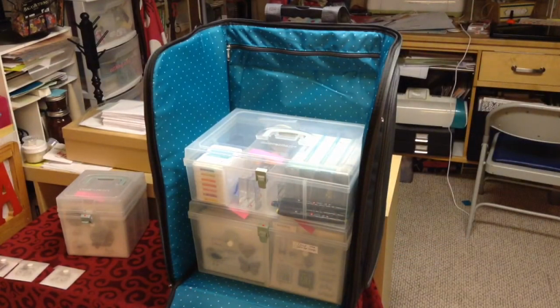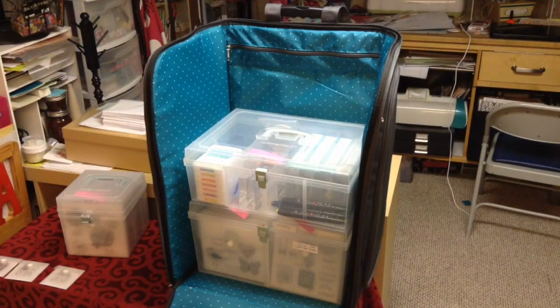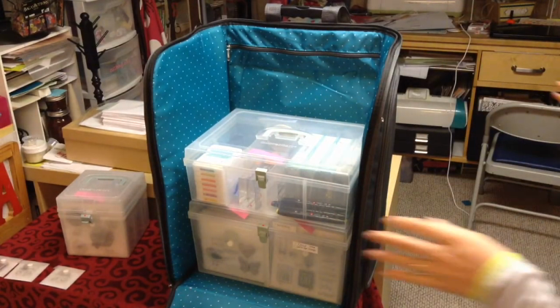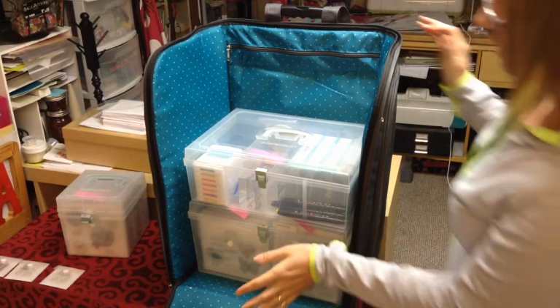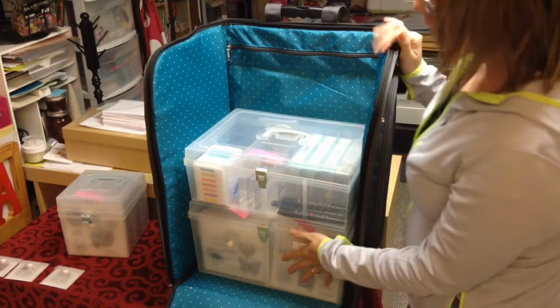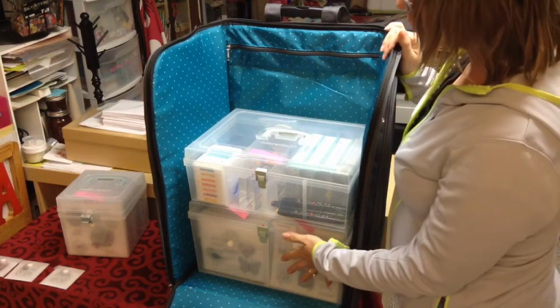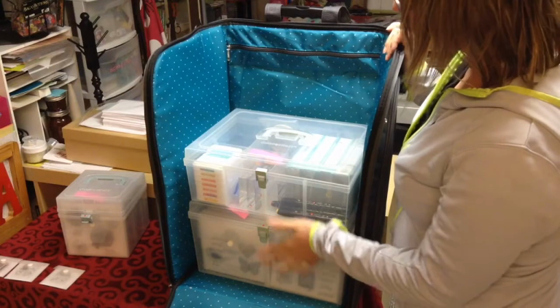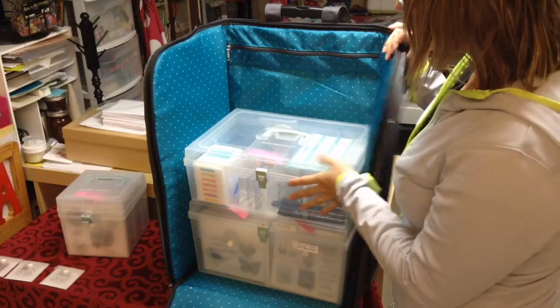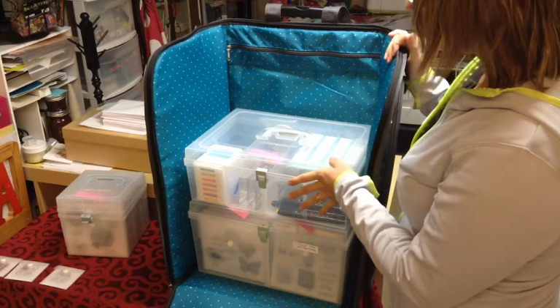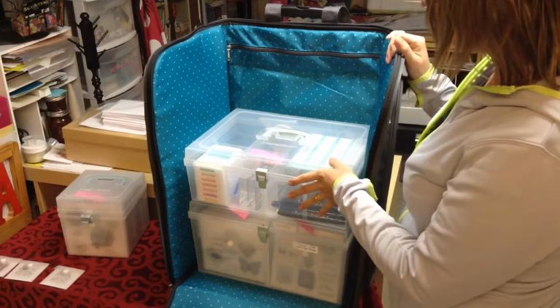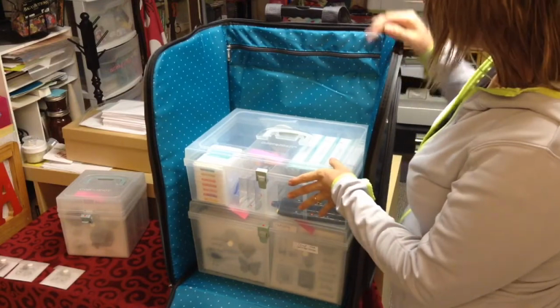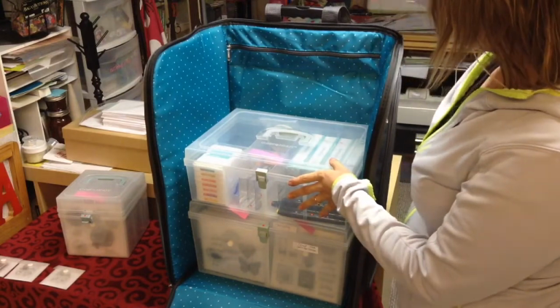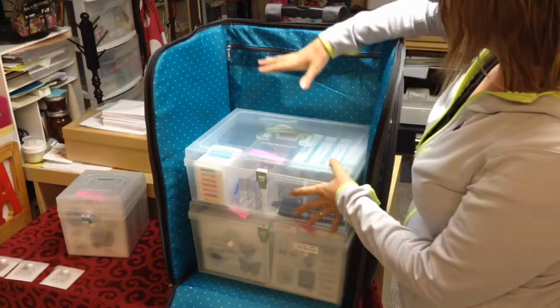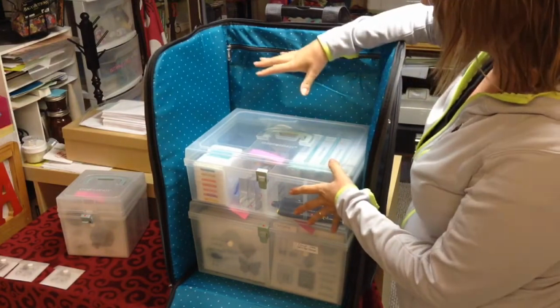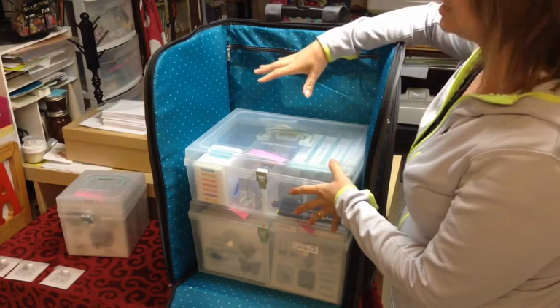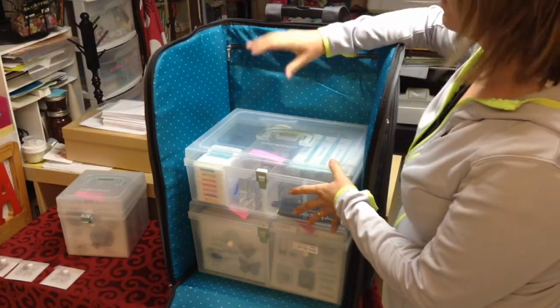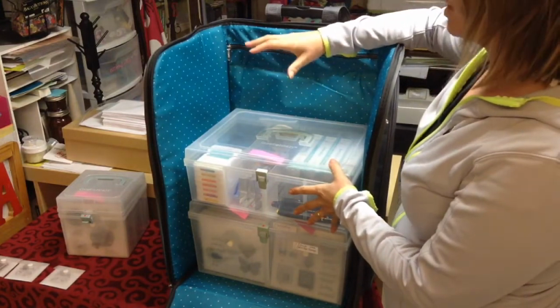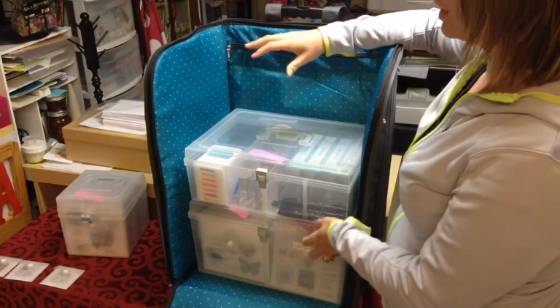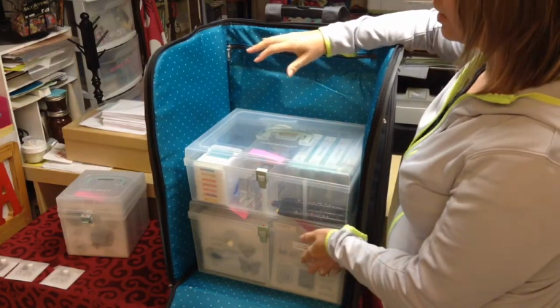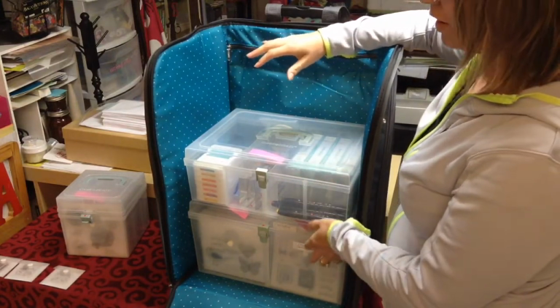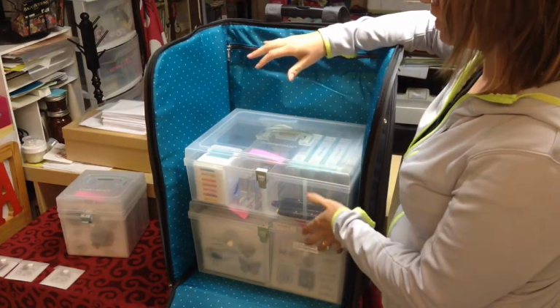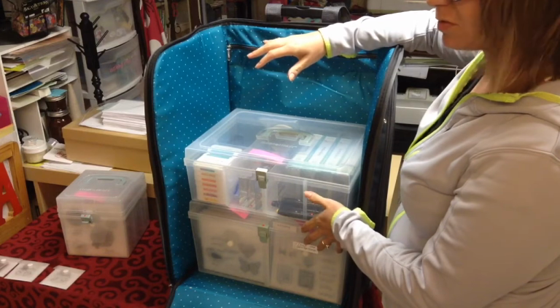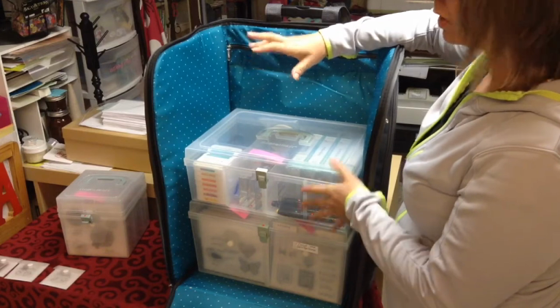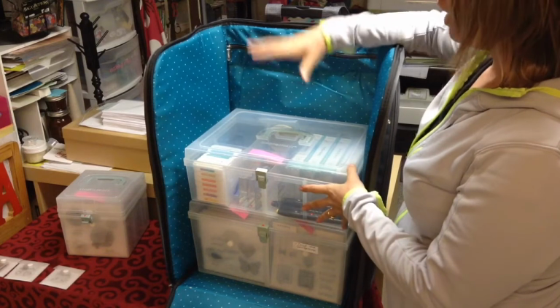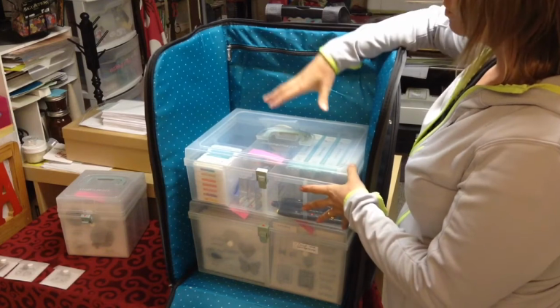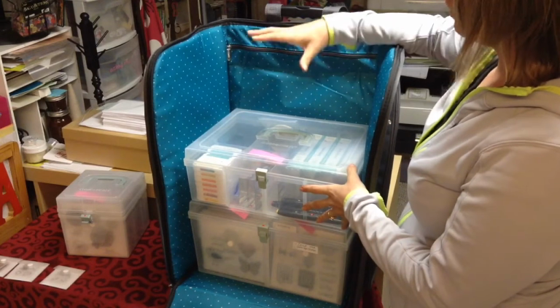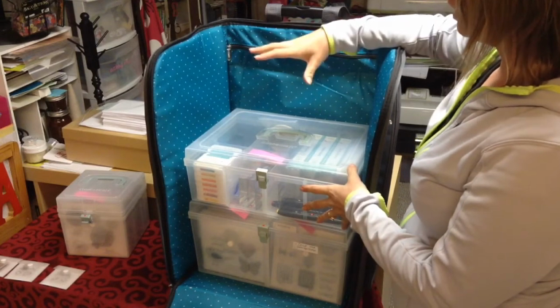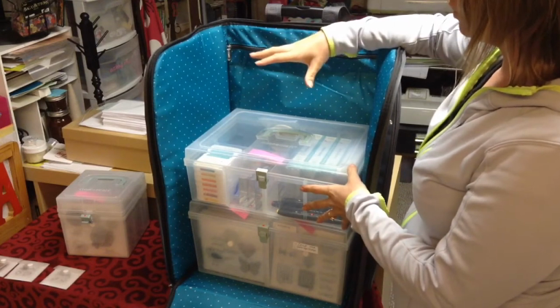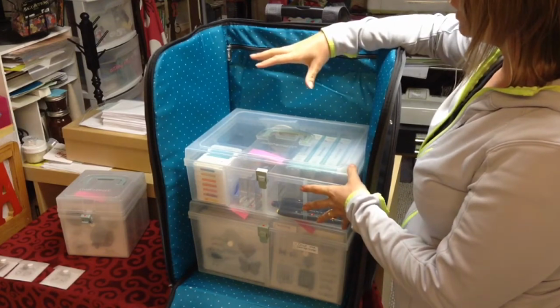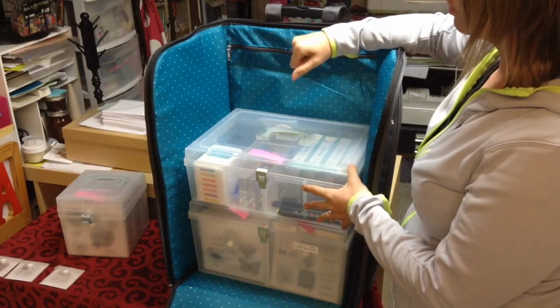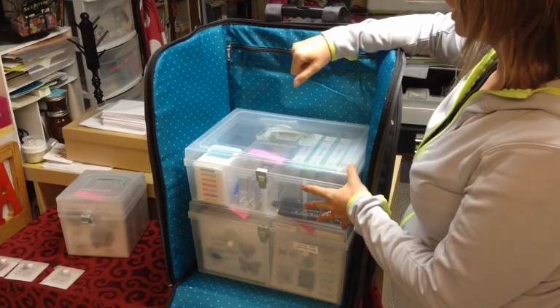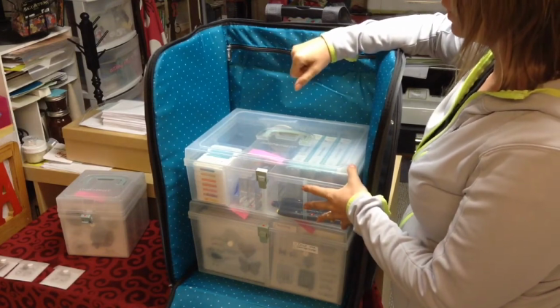Right now I have the large organizer and the medium organizer. I'm probably going to get another large because I have it full, so I want to get another organizer to put on top of here.